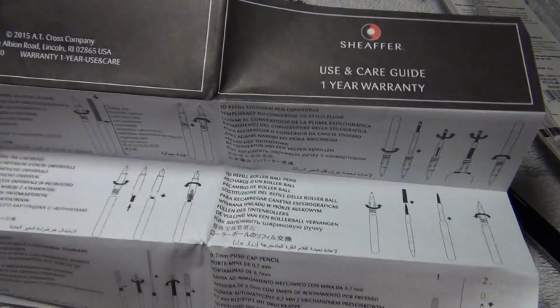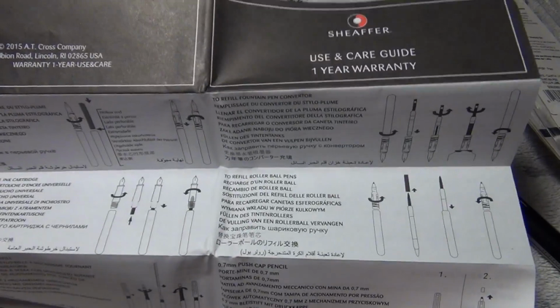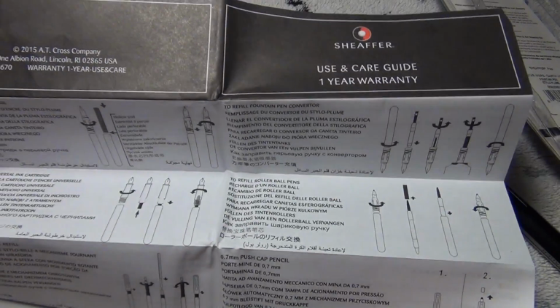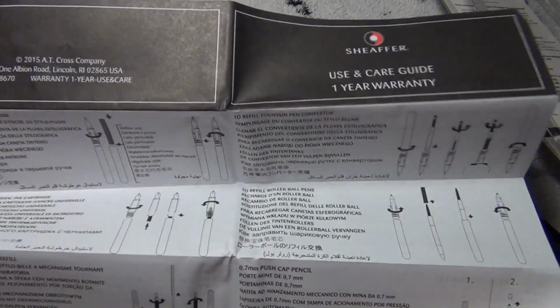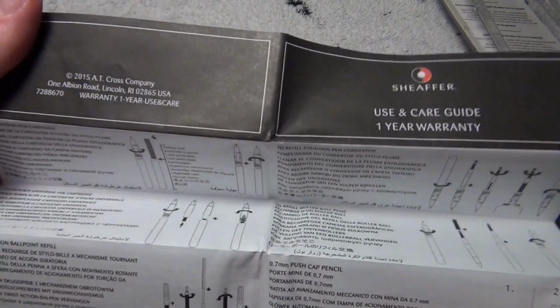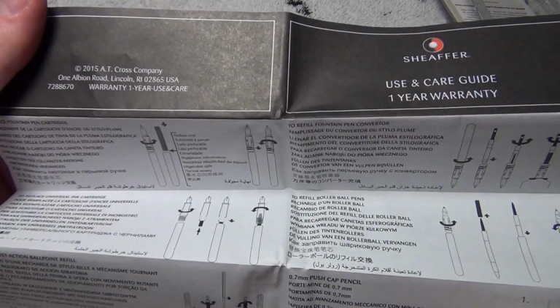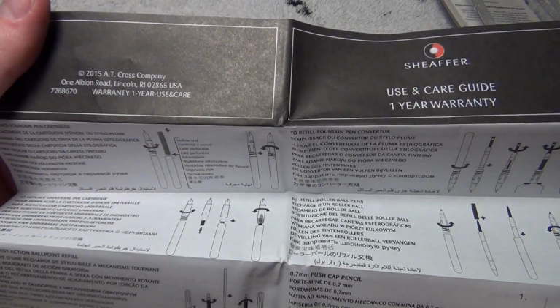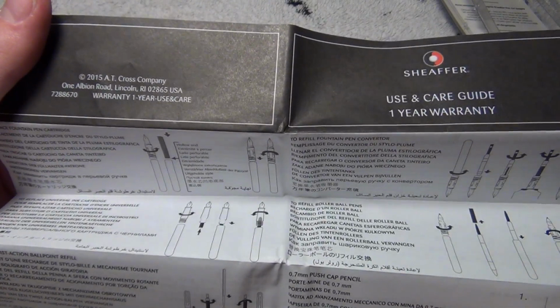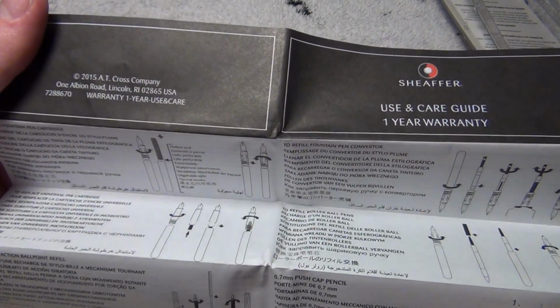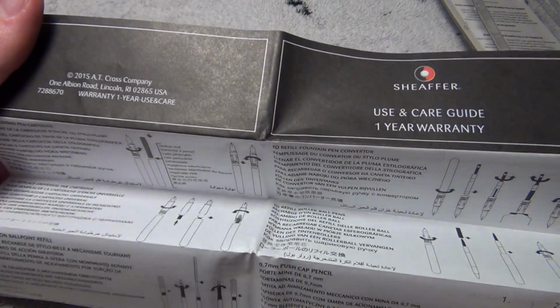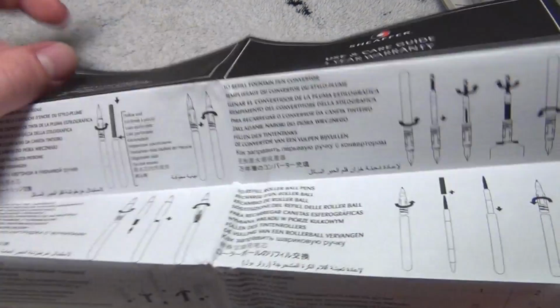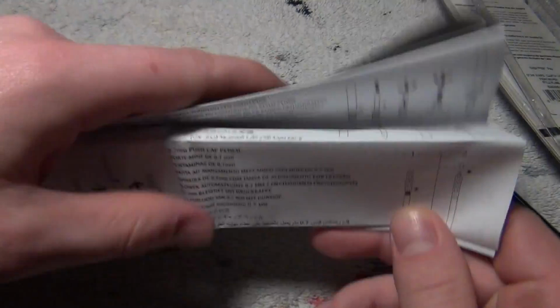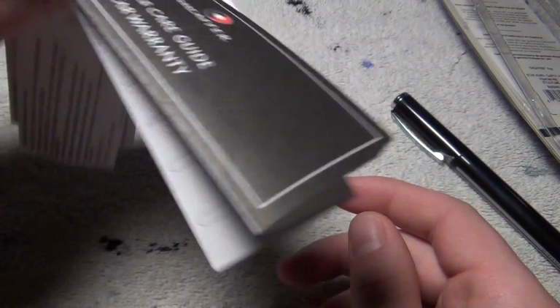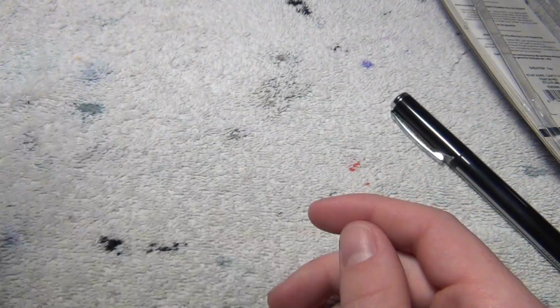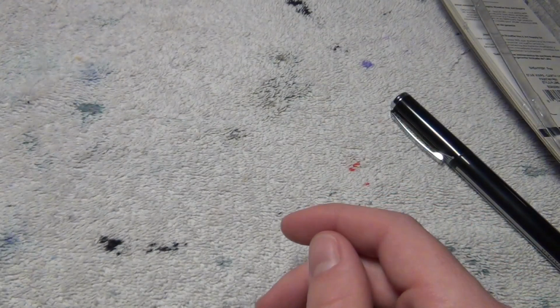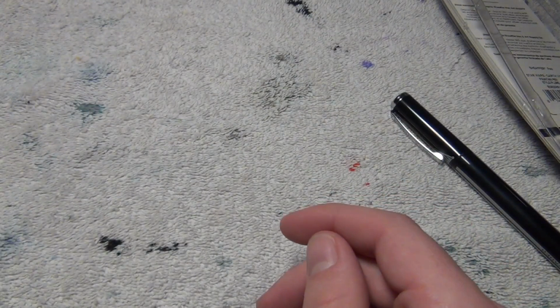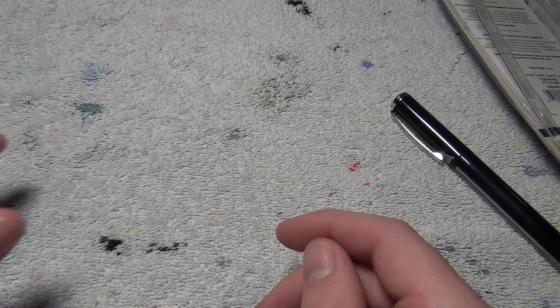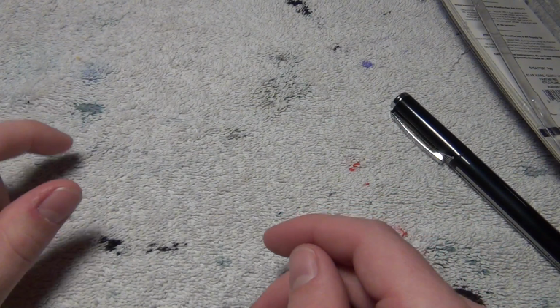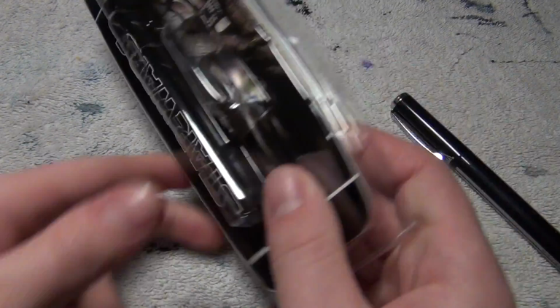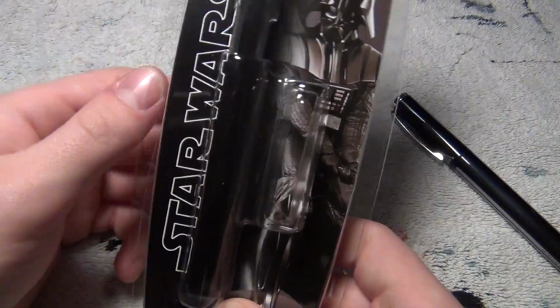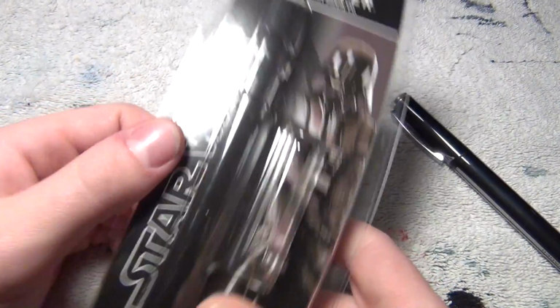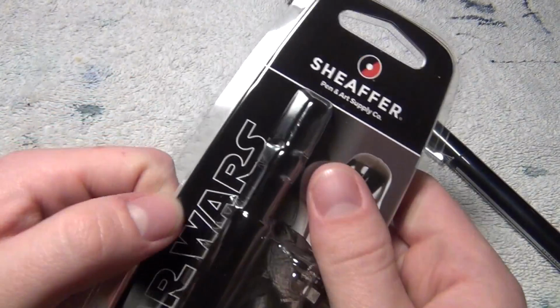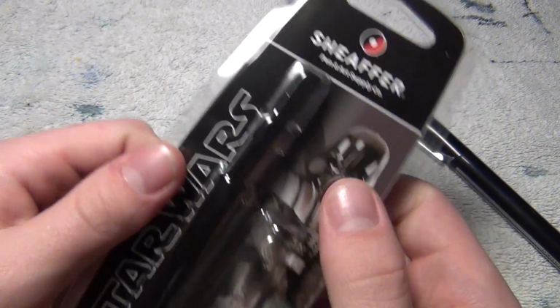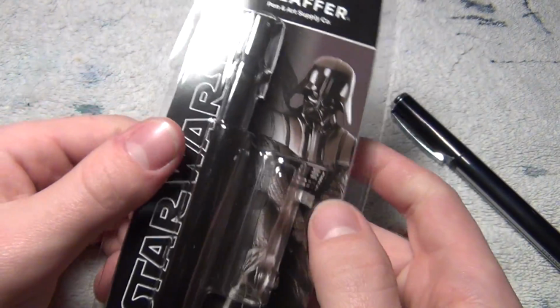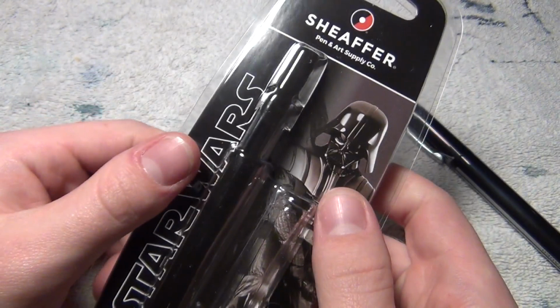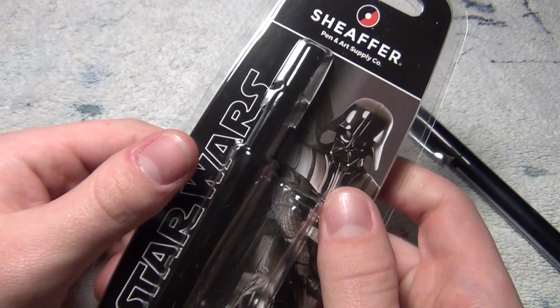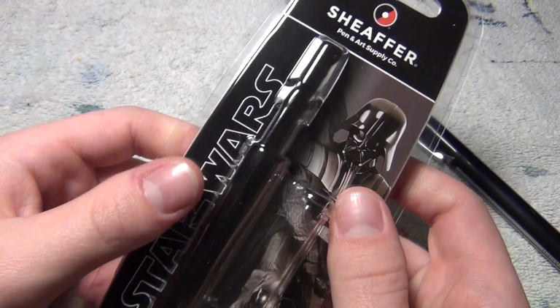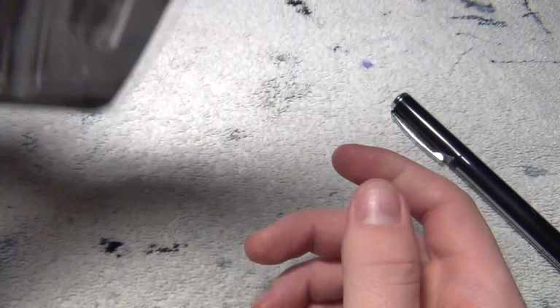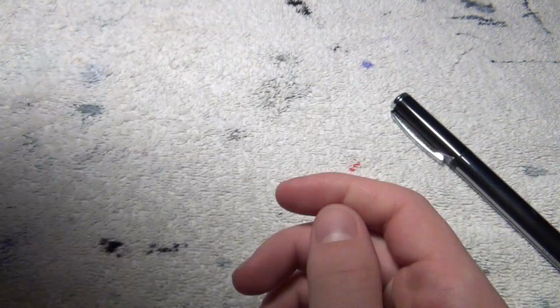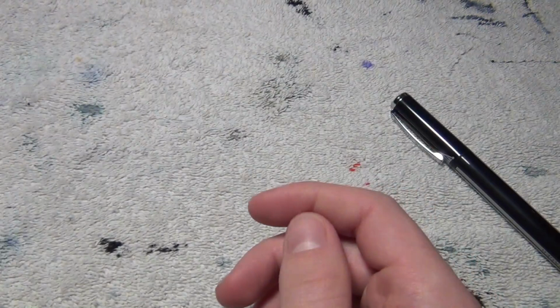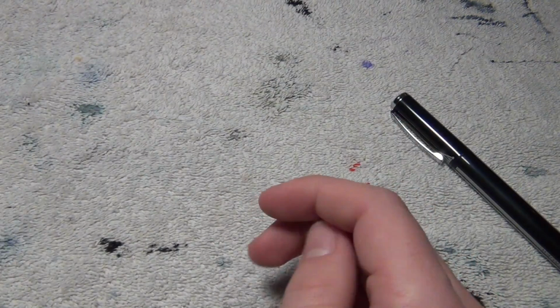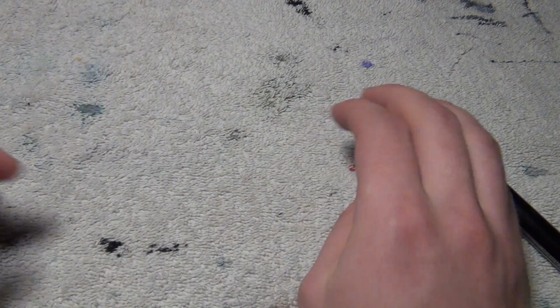I mean, if you're a fountain pen user, this is going to be pretty basic knowledge, so you can just probably burn this. As for the packaging, it's pretty bad. So again, you can burn that as well.